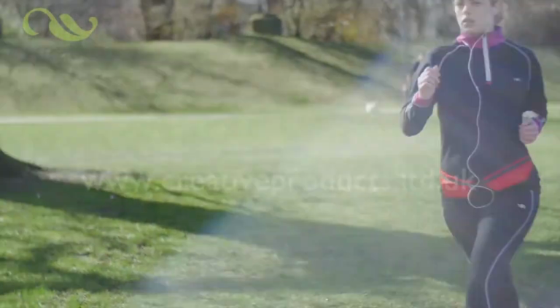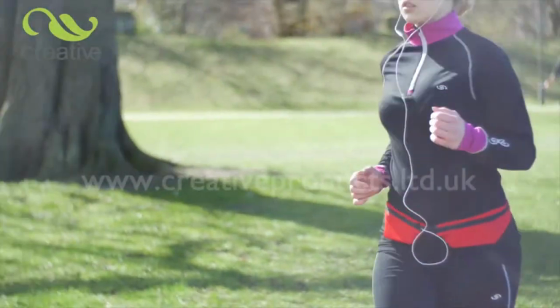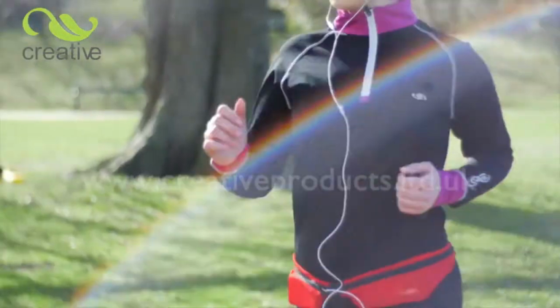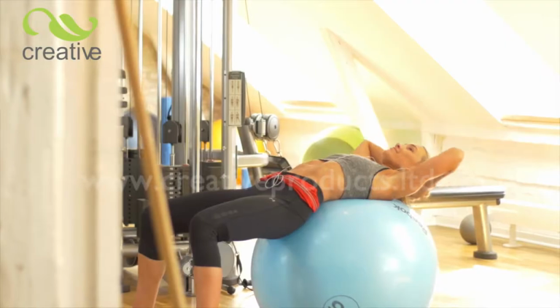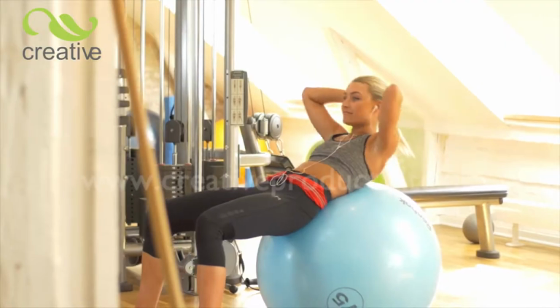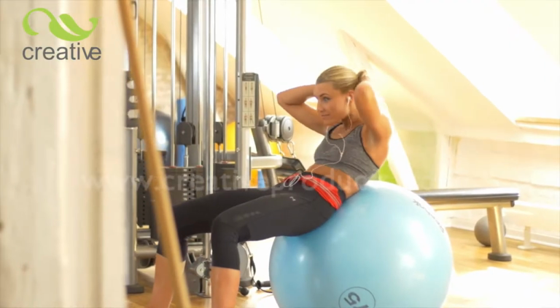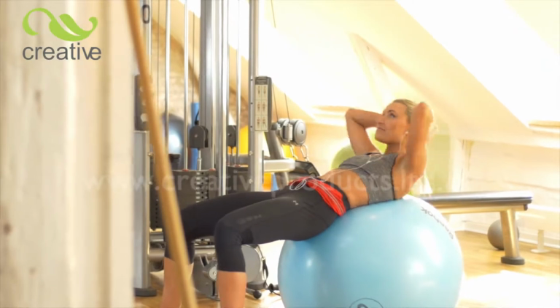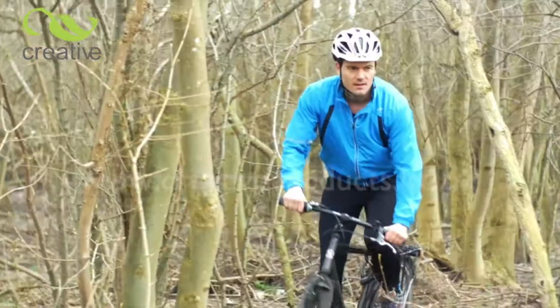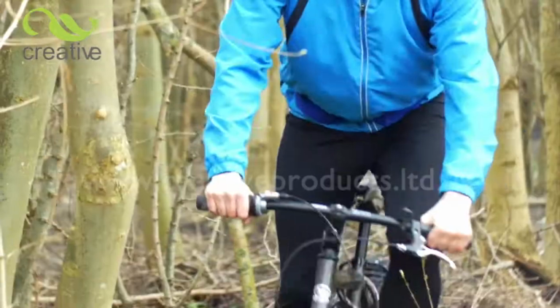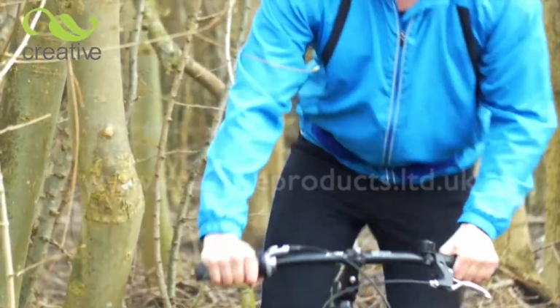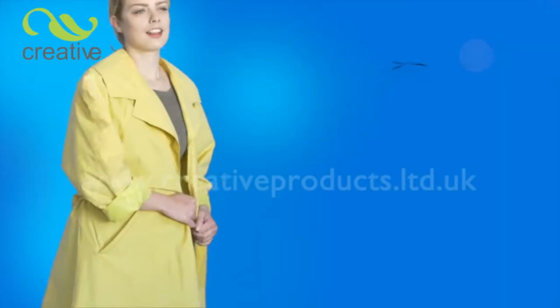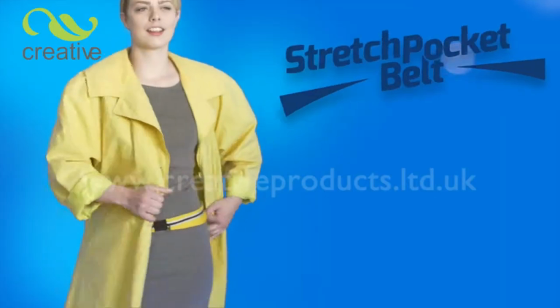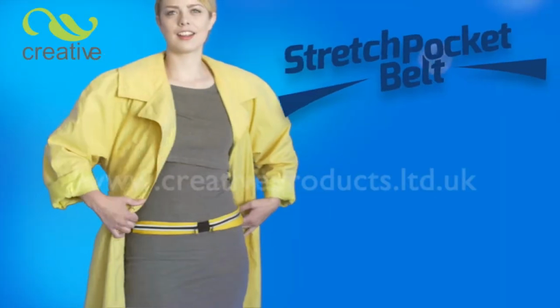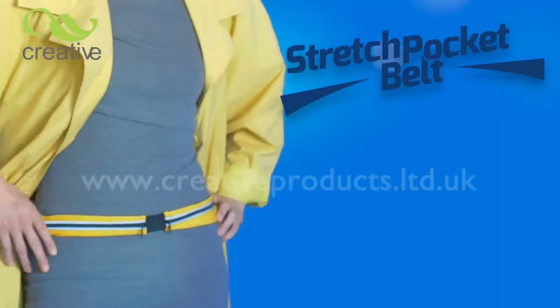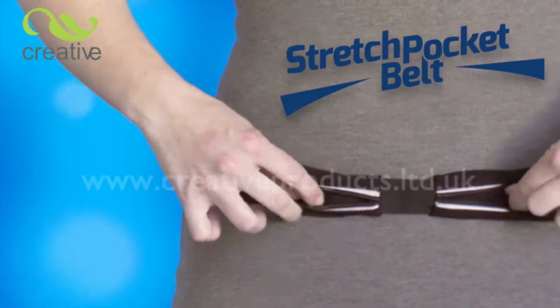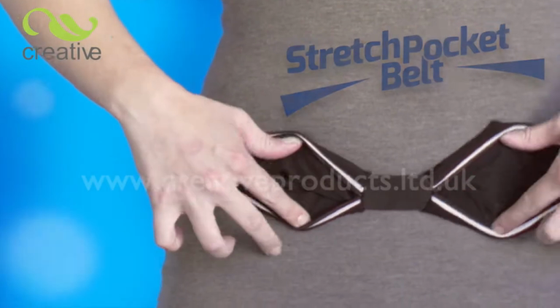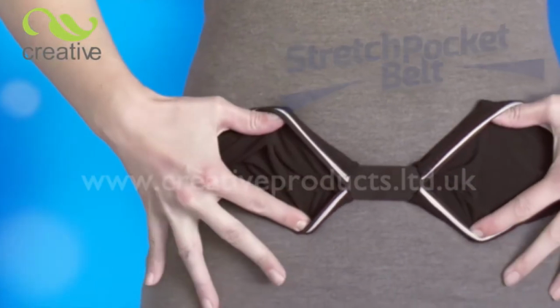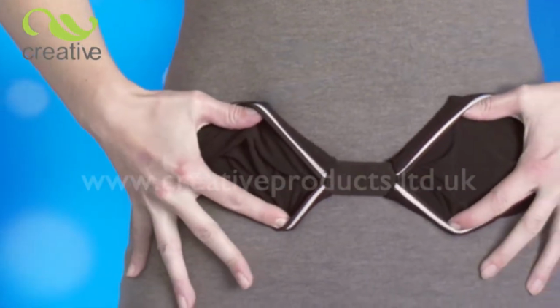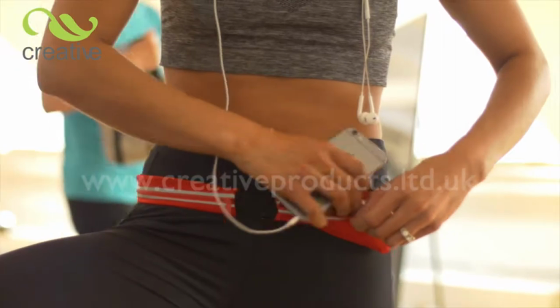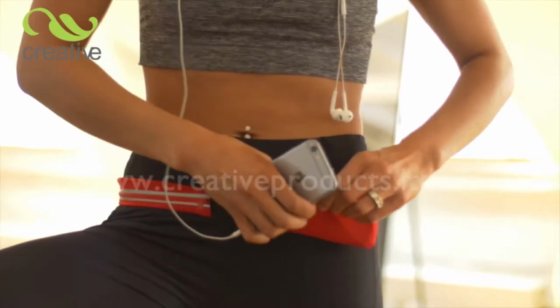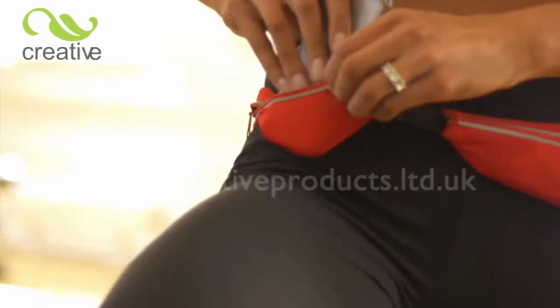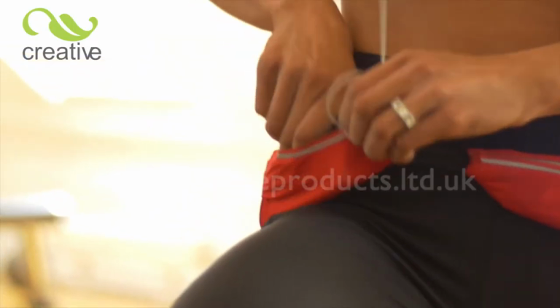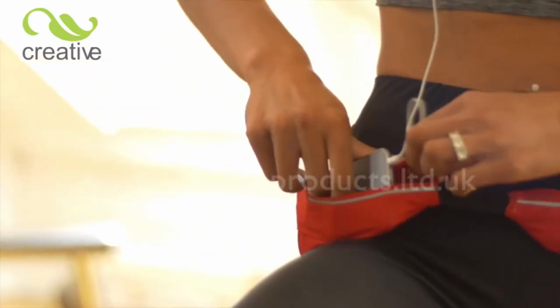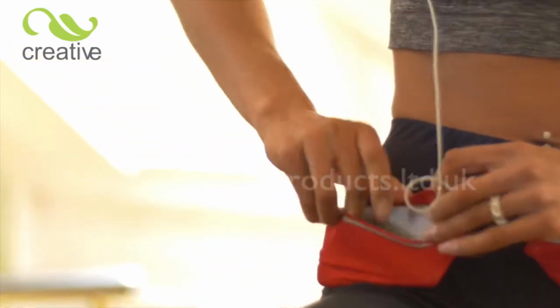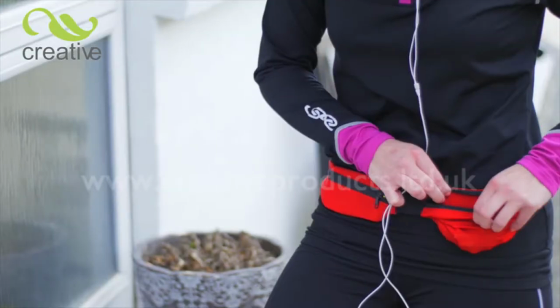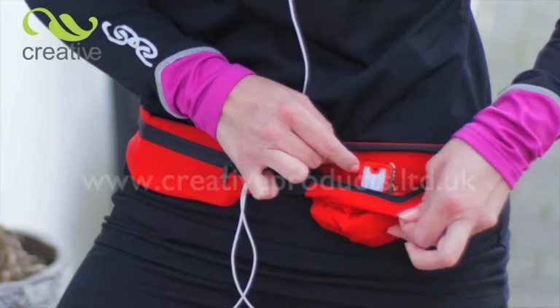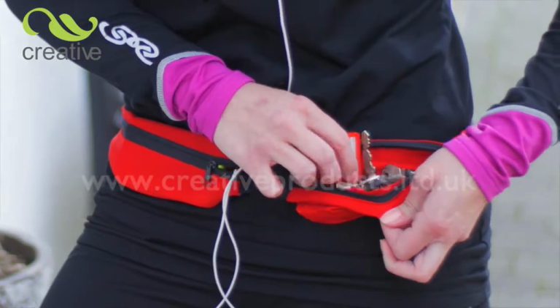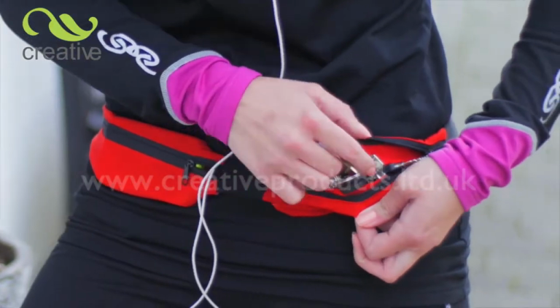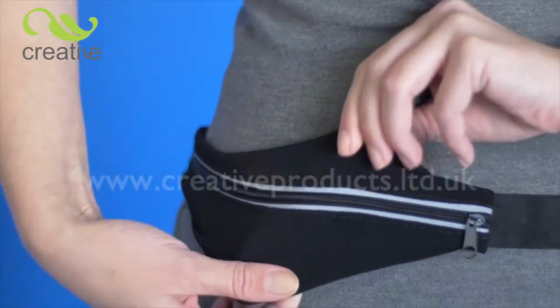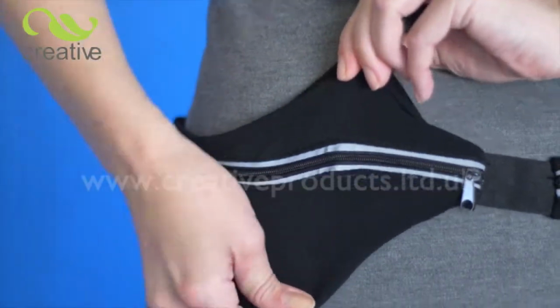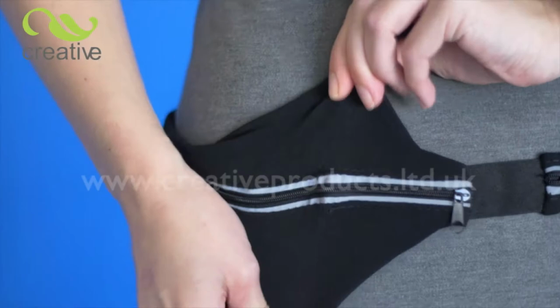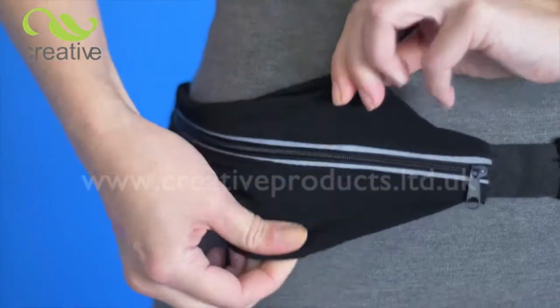Introducing Stretch Pocket Belt from Creative Products. This clever innovation is no wider than a regular belt. Yet, when you unzip the pockets, they stretch and stretch. You'll be amazed how much you can fit inside.